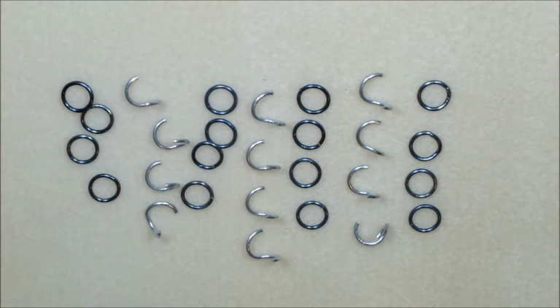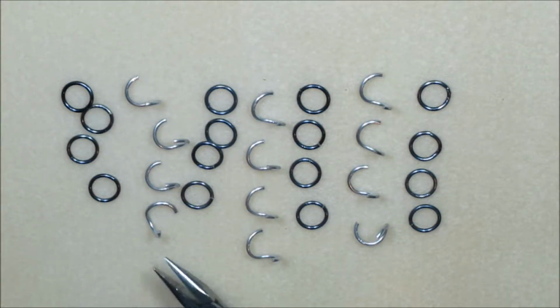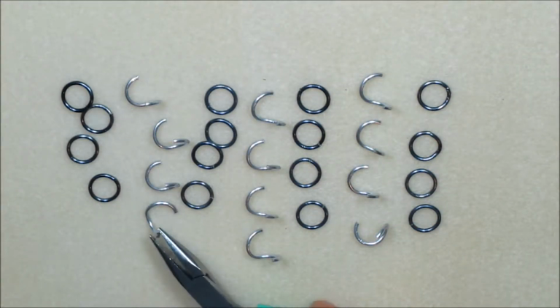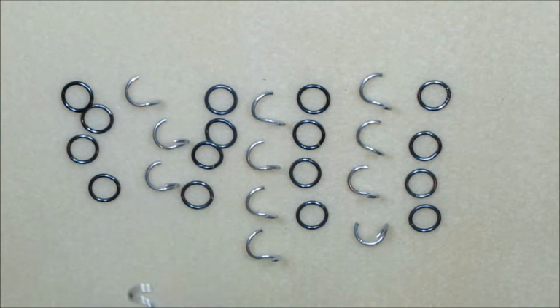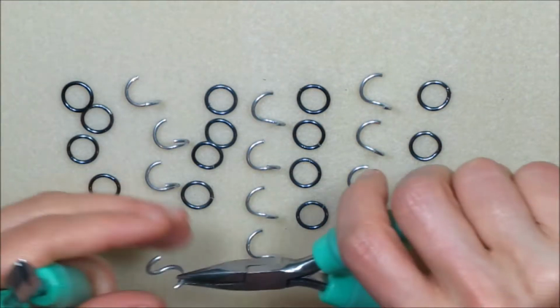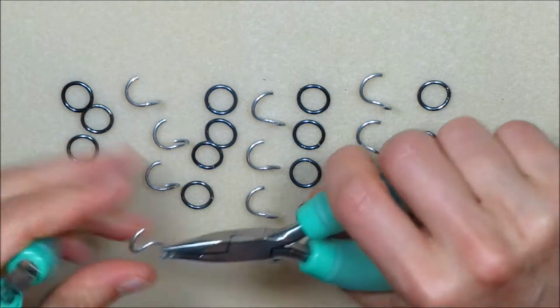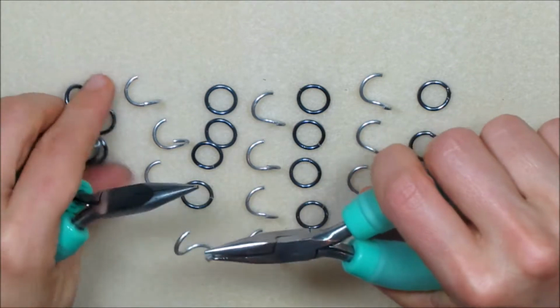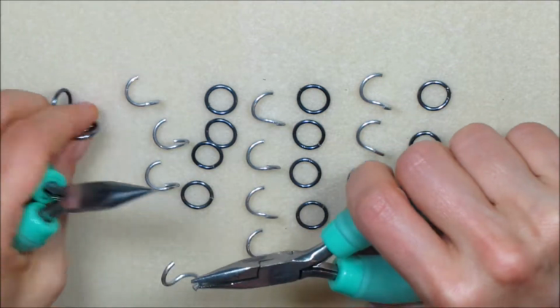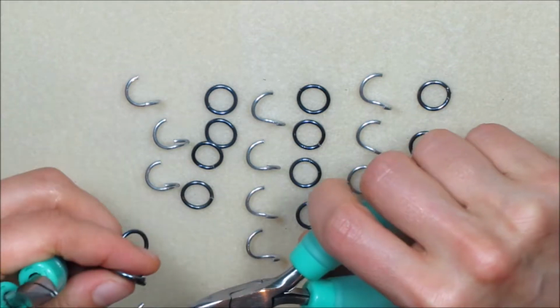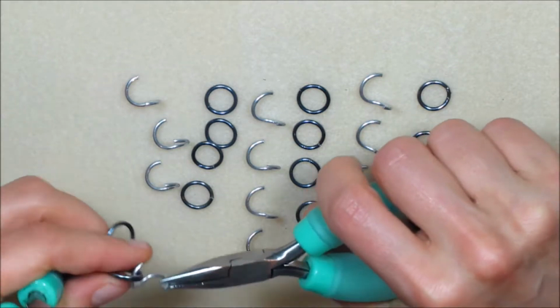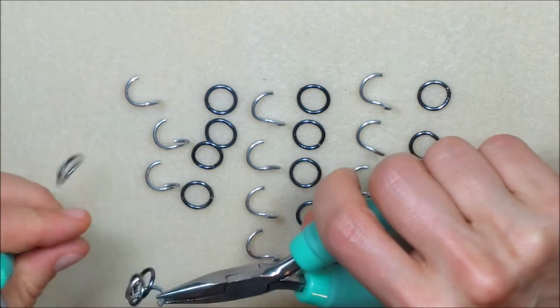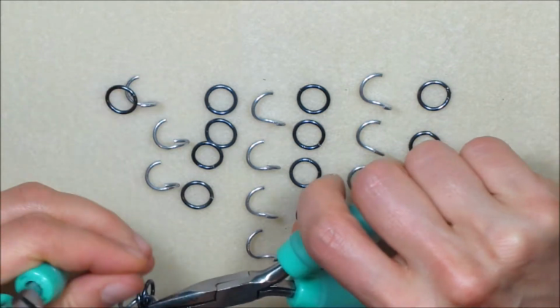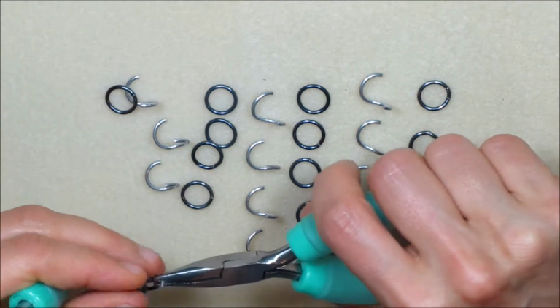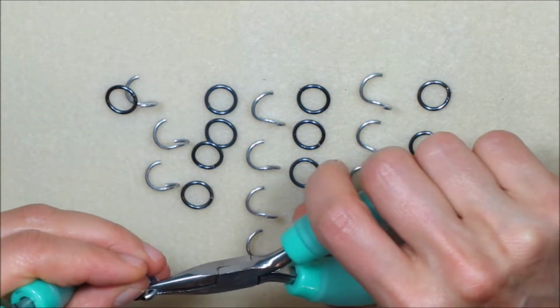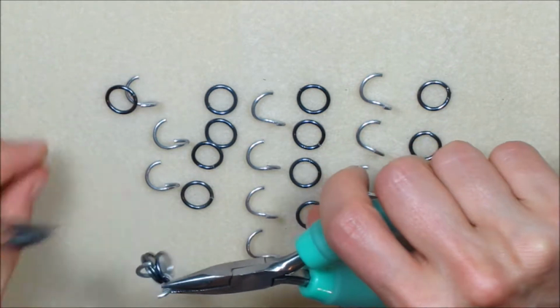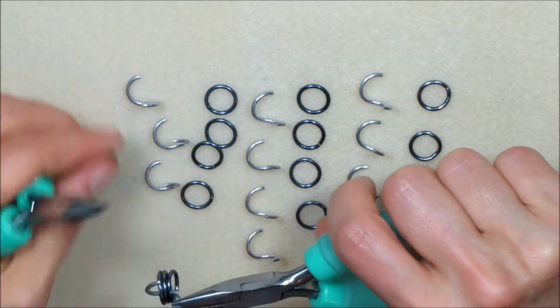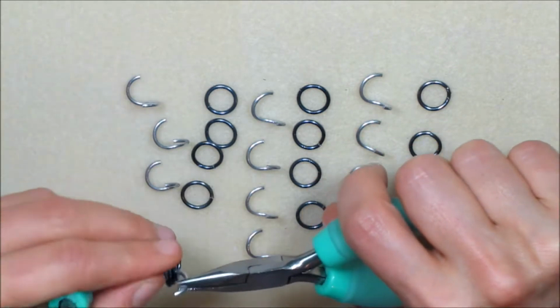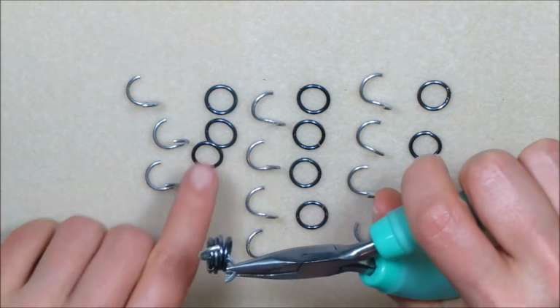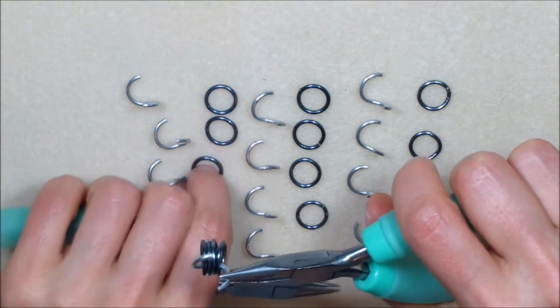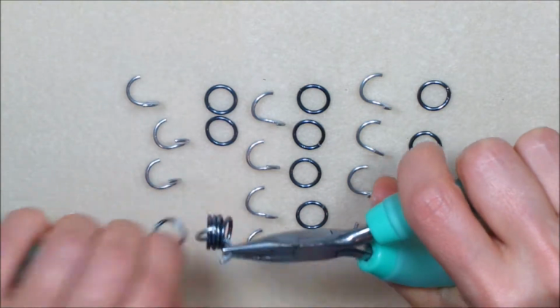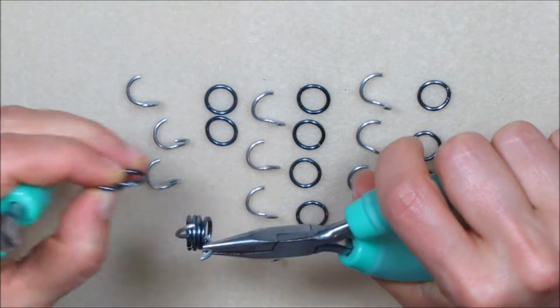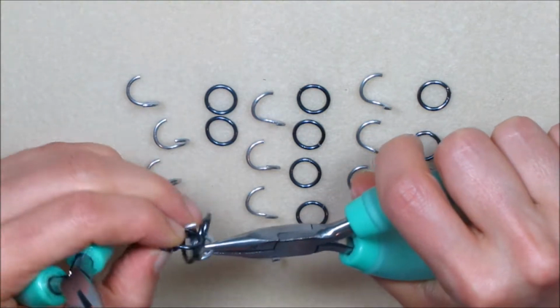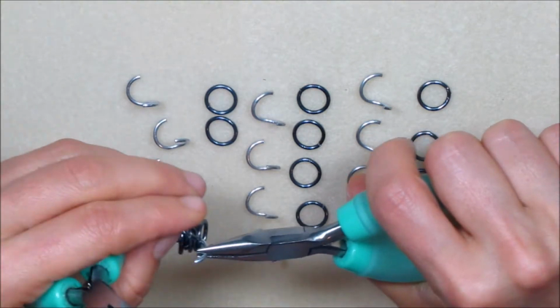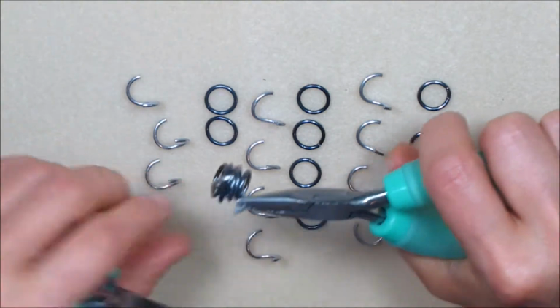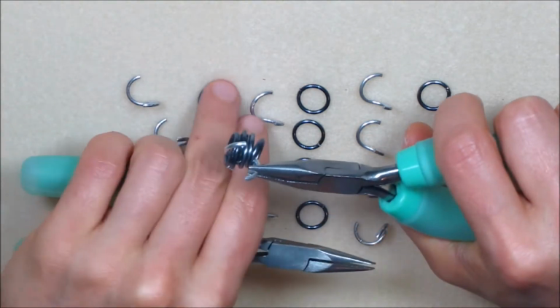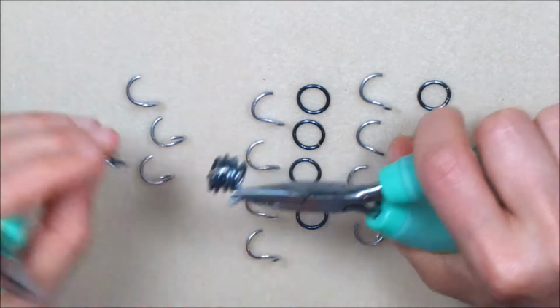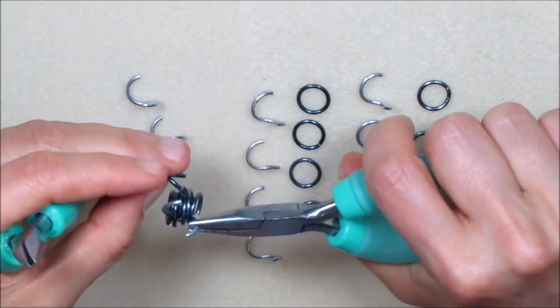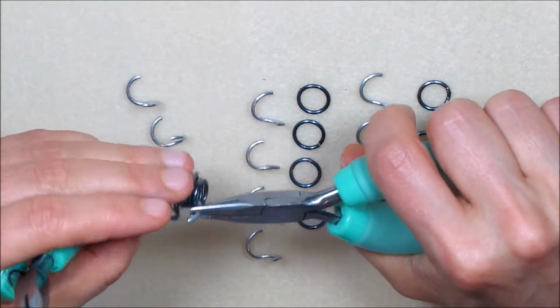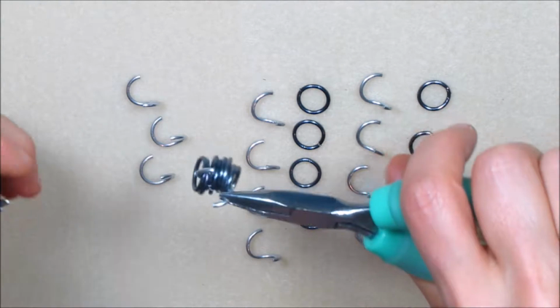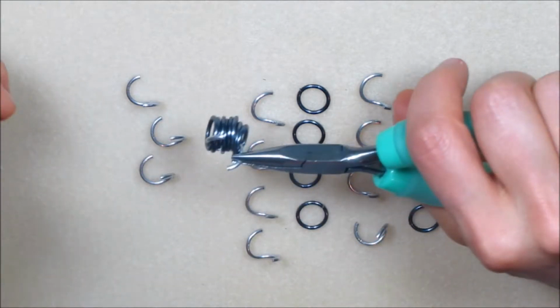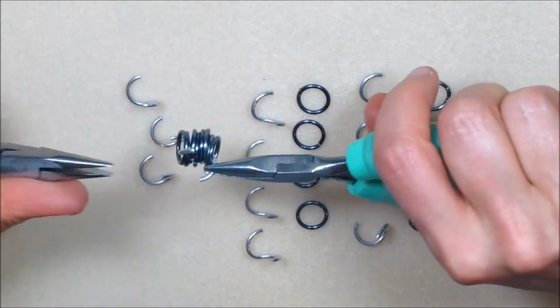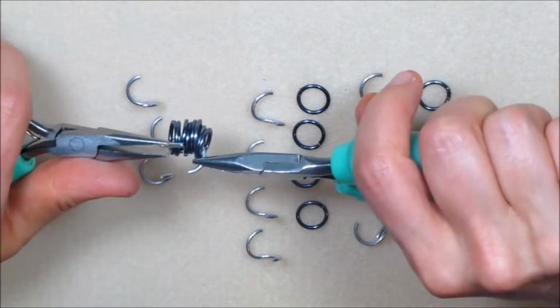Pick up one of the inner rings from set one and place all eight of the outer rings from set one and set two on the first inner ring. Close the ring.